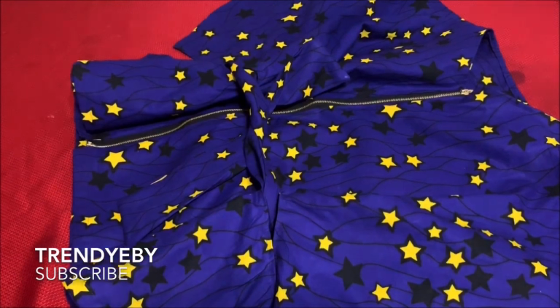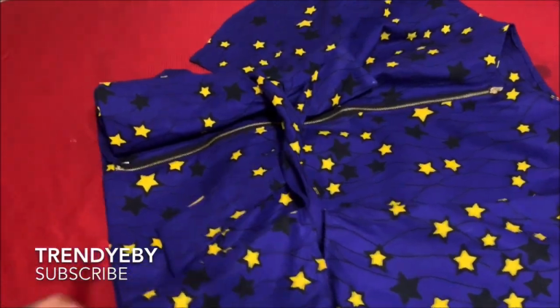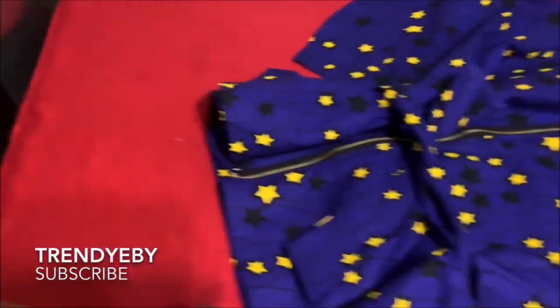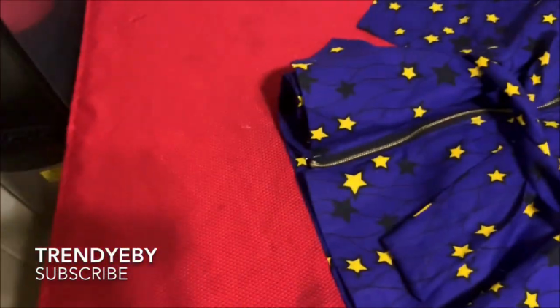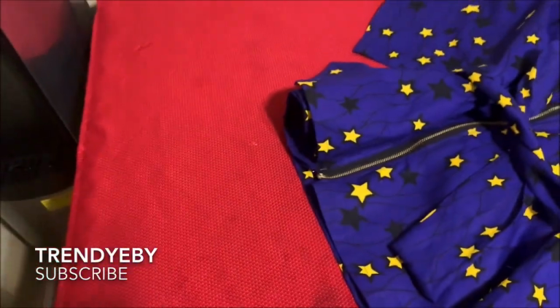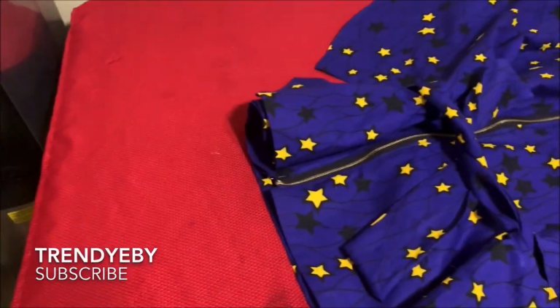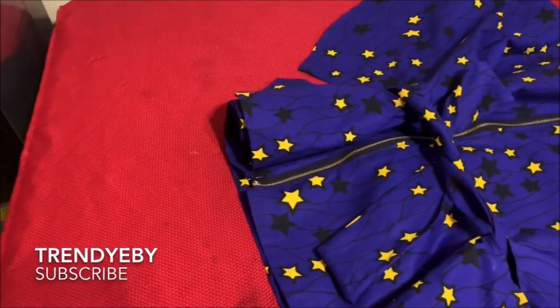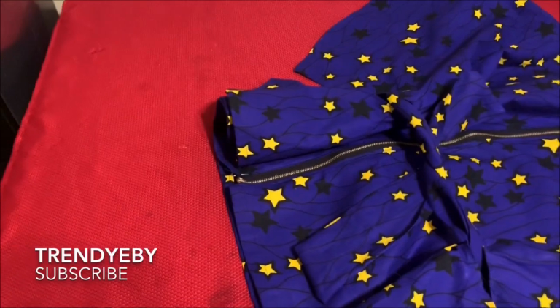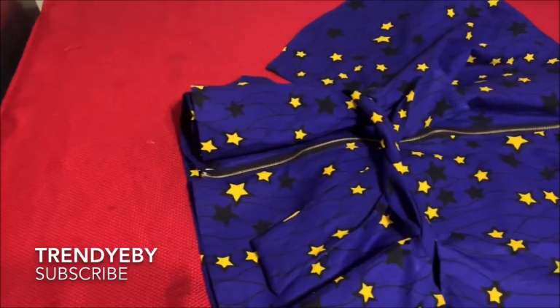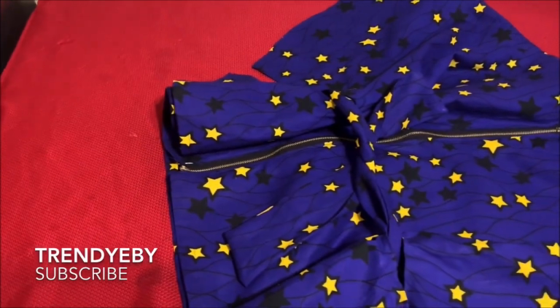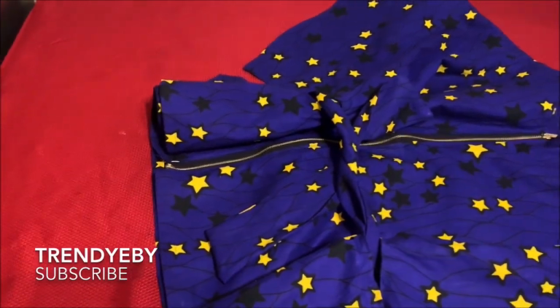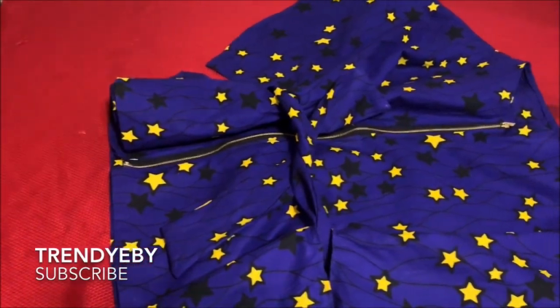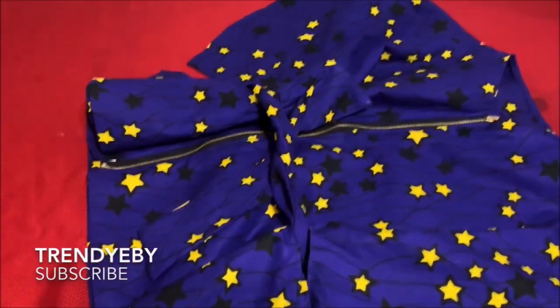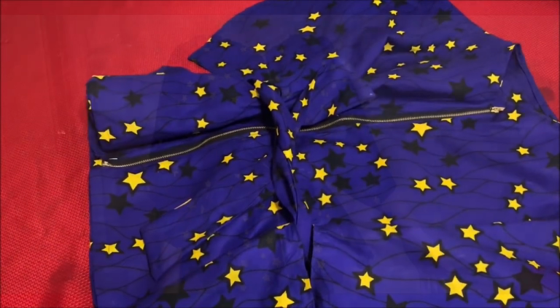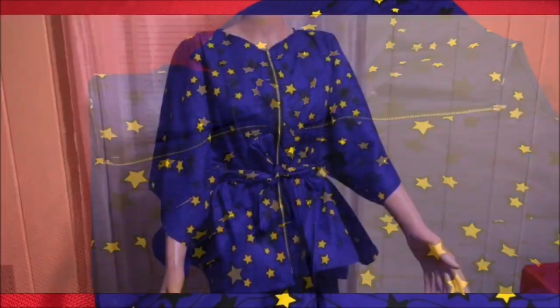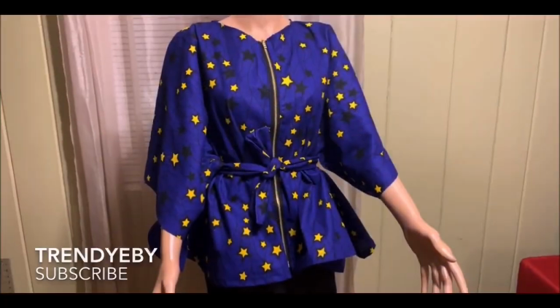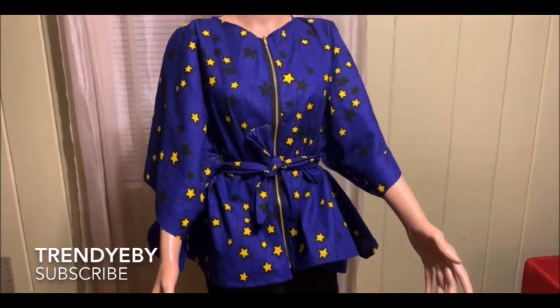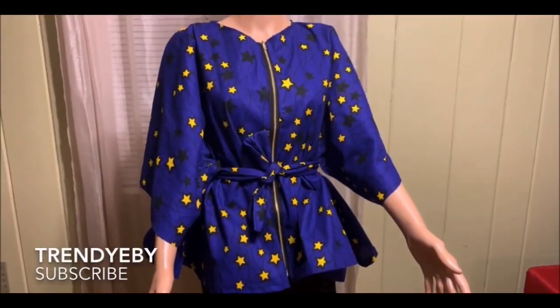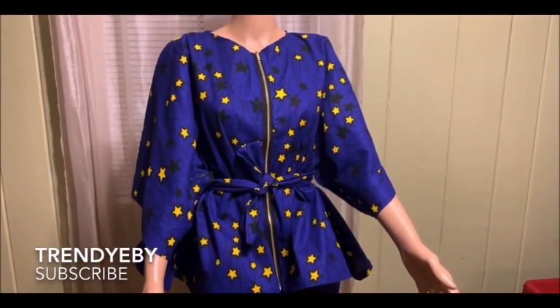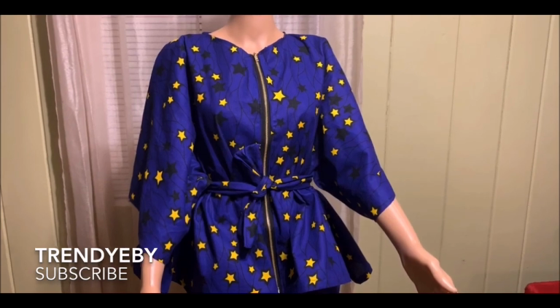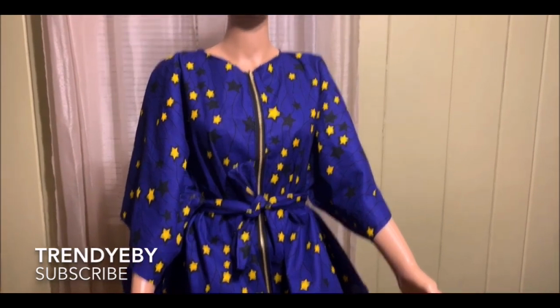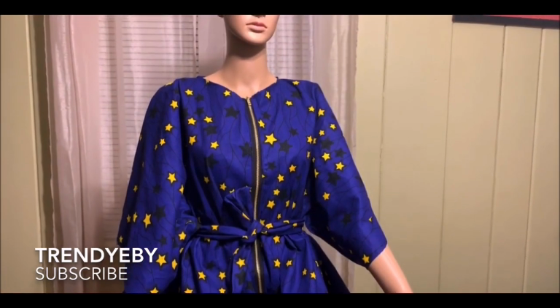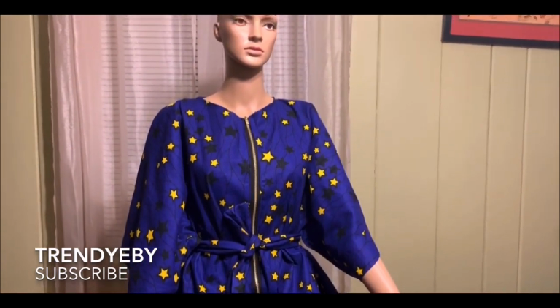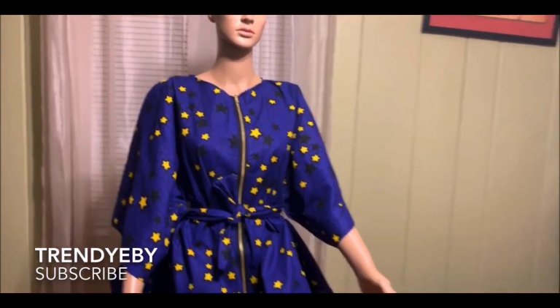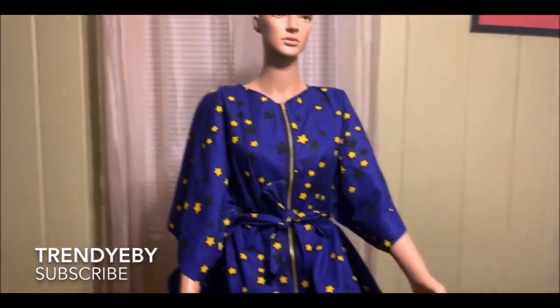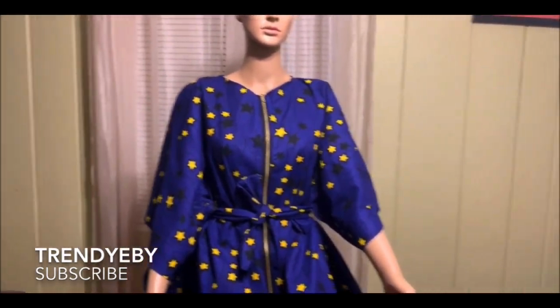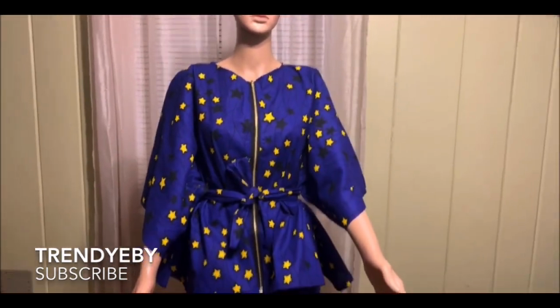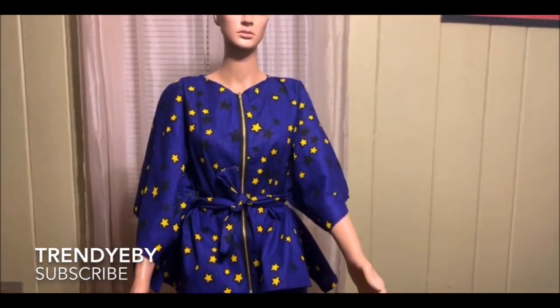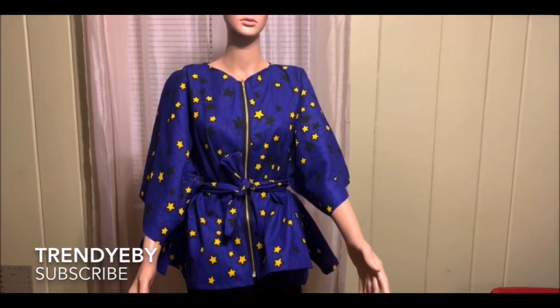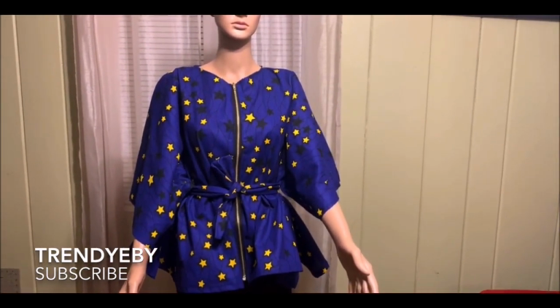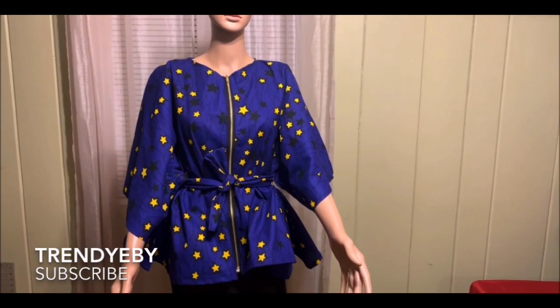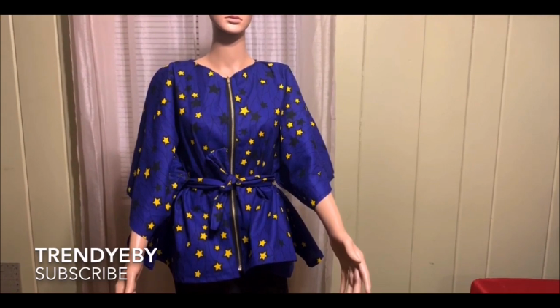This blouse is so easy to make — it didn't take me up to an hour and a half. This is it on the mannequin and it came out looking very nice.